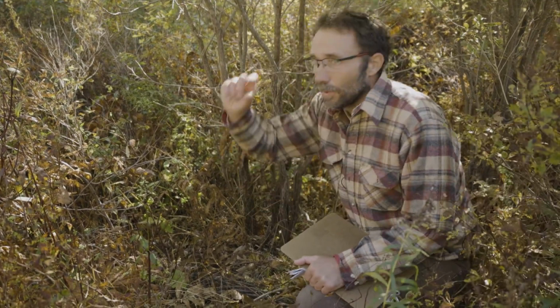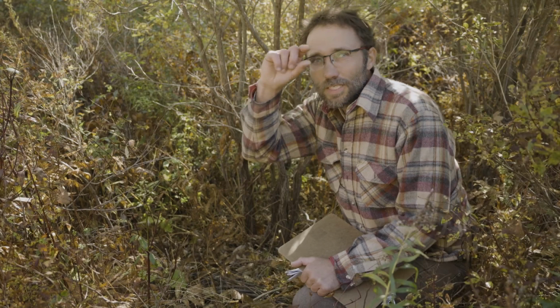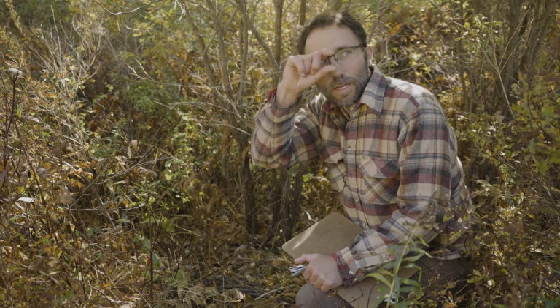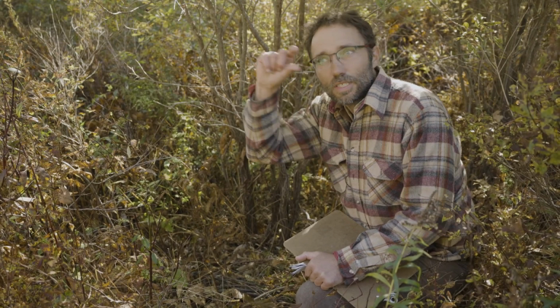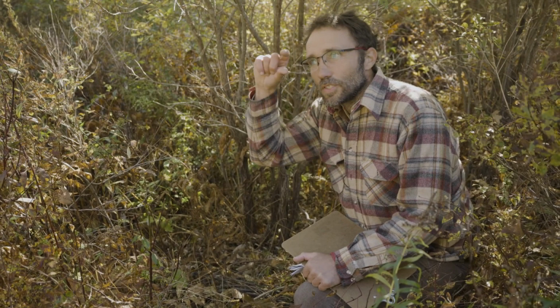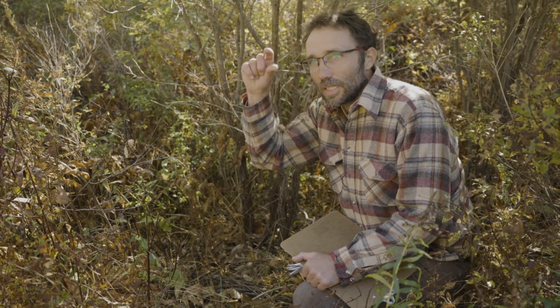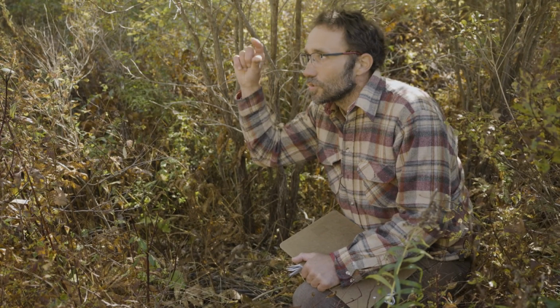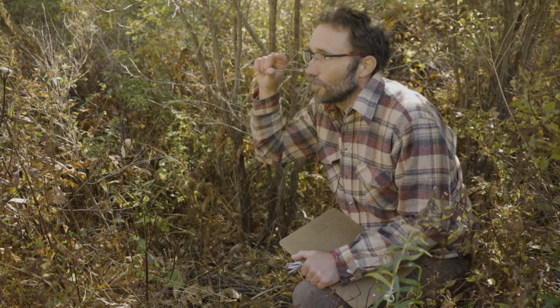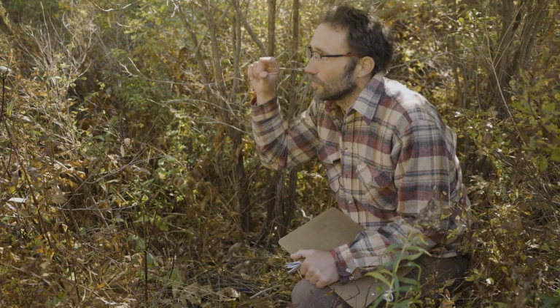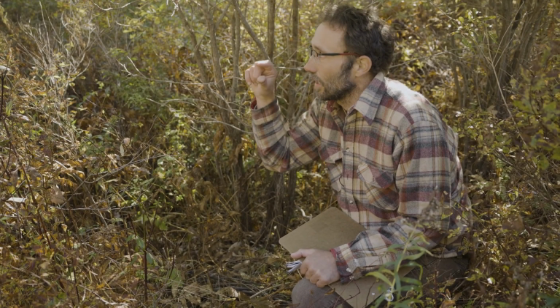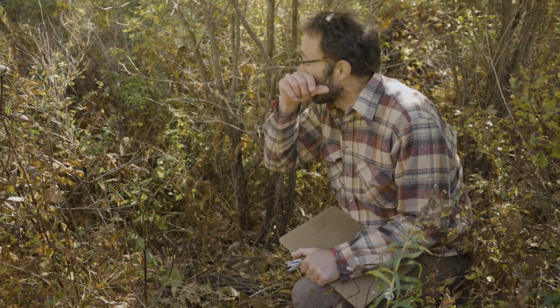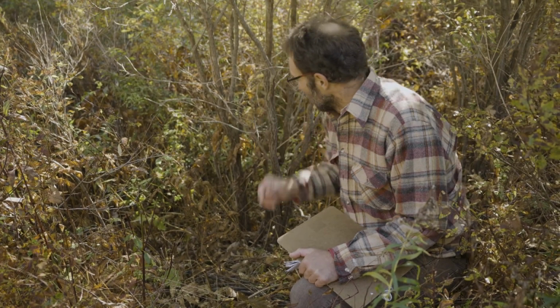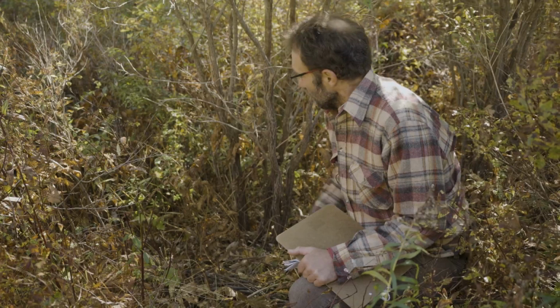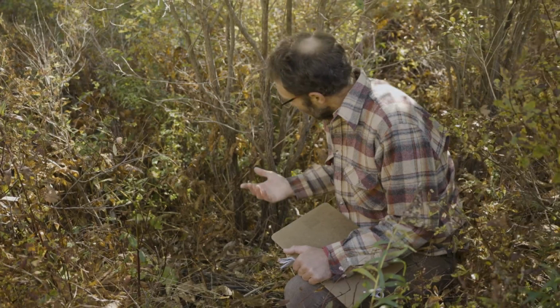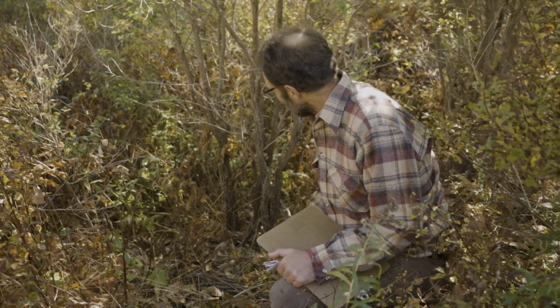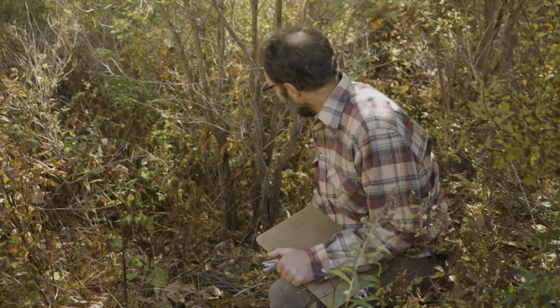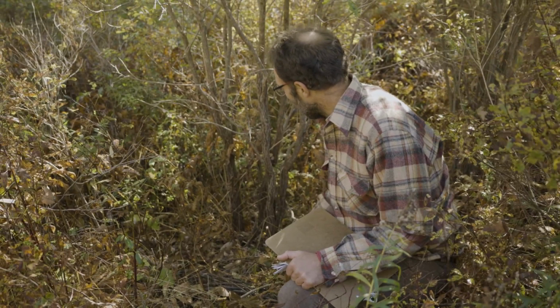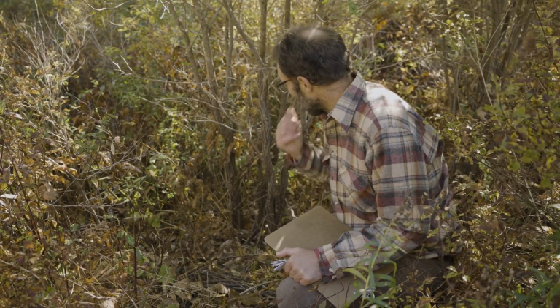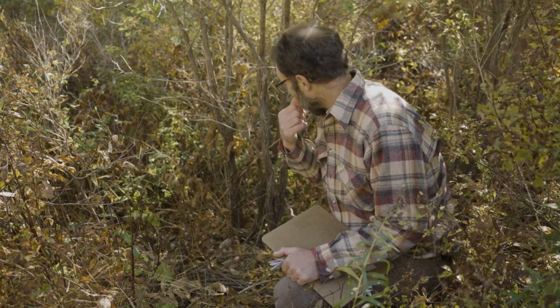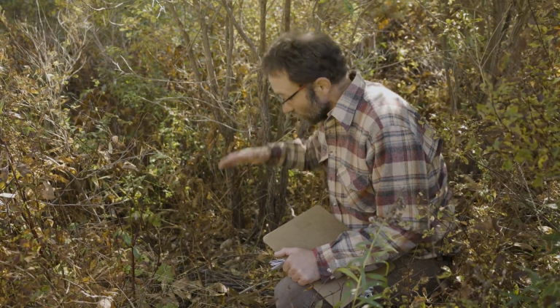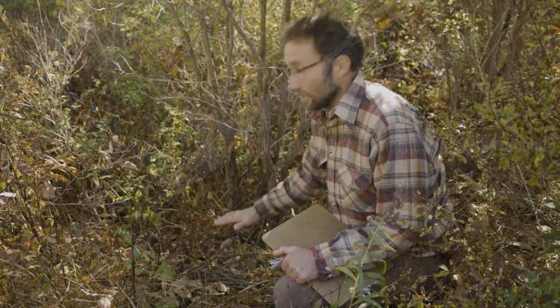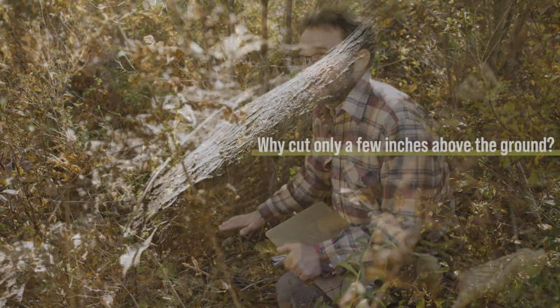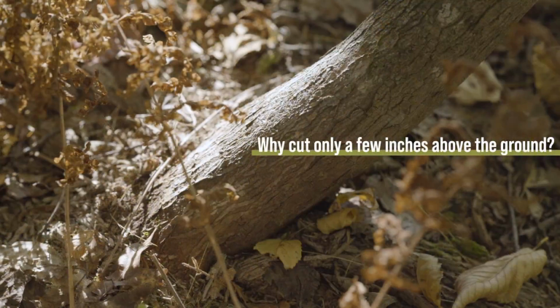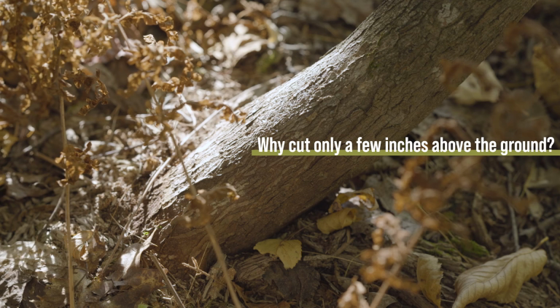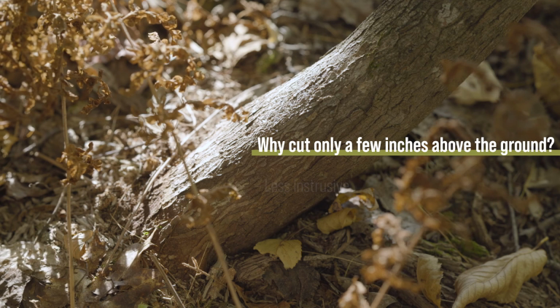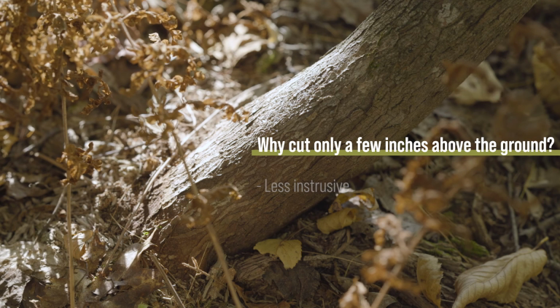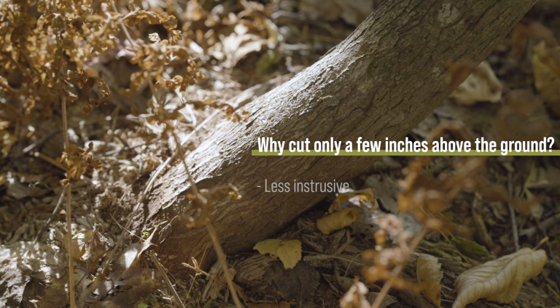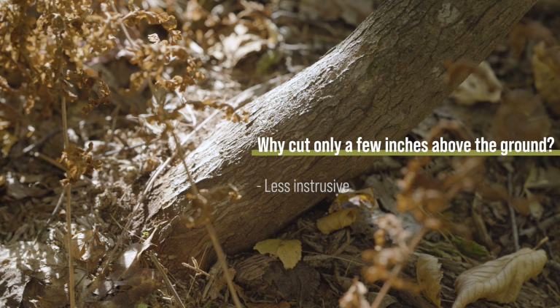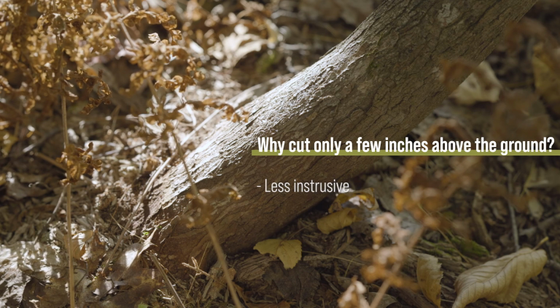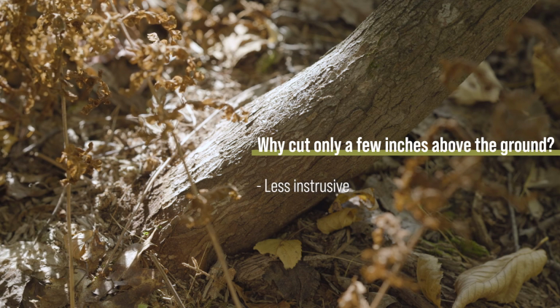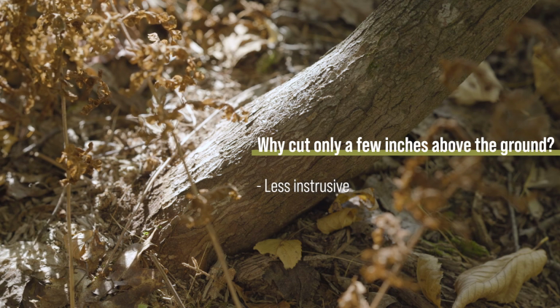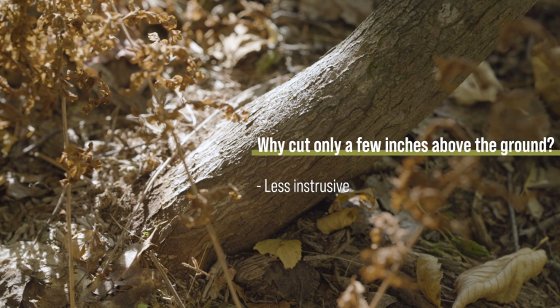In most cases we want to cut just an inch or two above the surface of the ground. There's a few reasons for that. One is just because it's nice to keep those stumps low in the landscape — they're just less obtrusive.